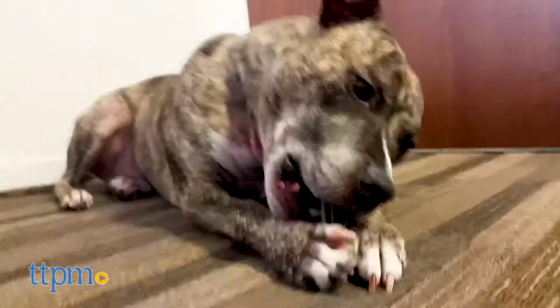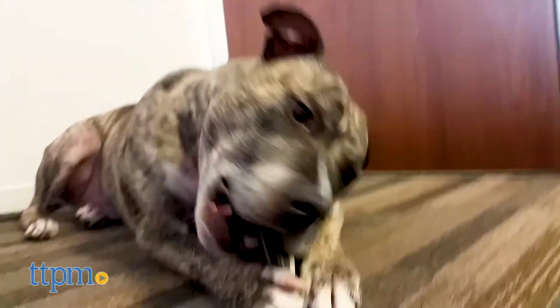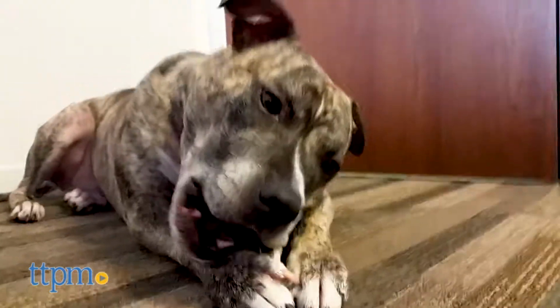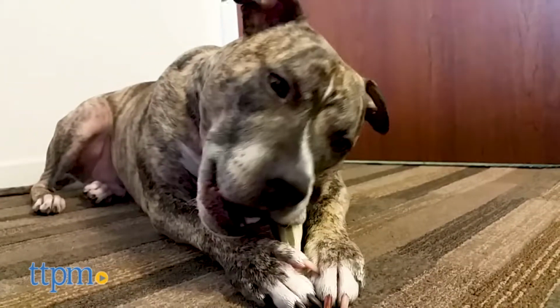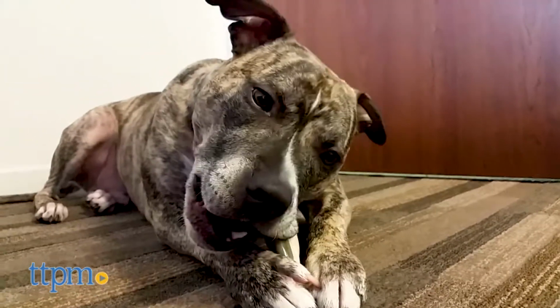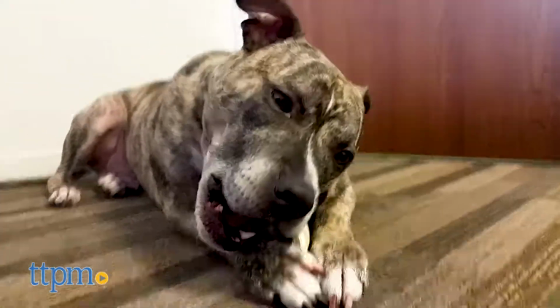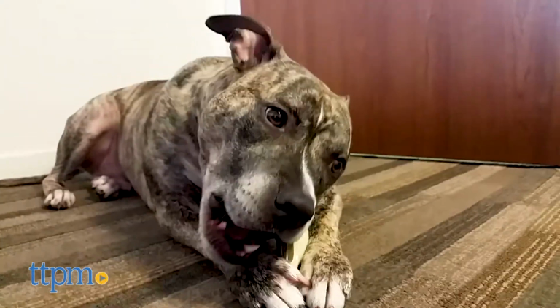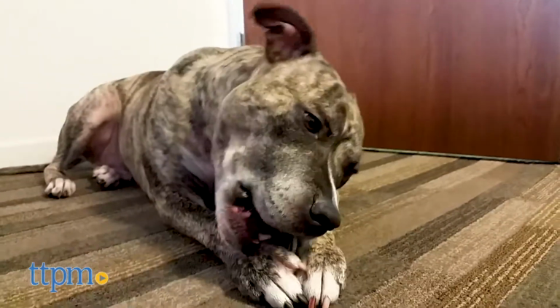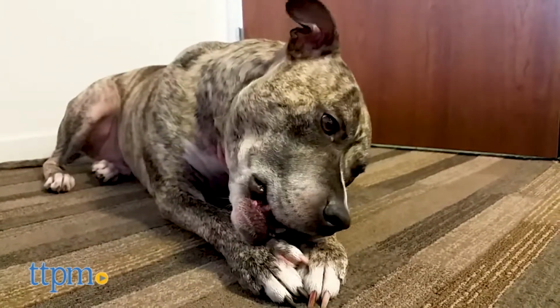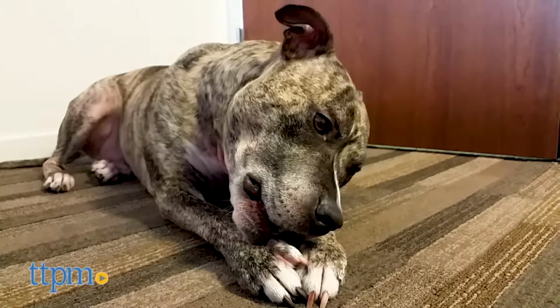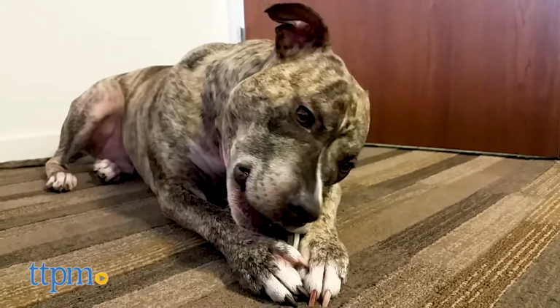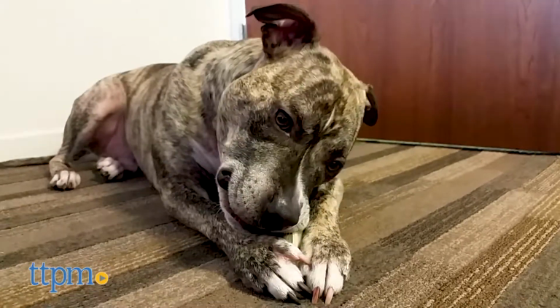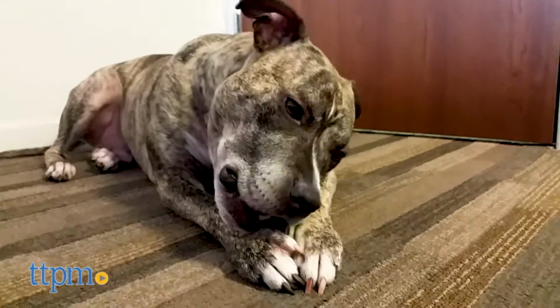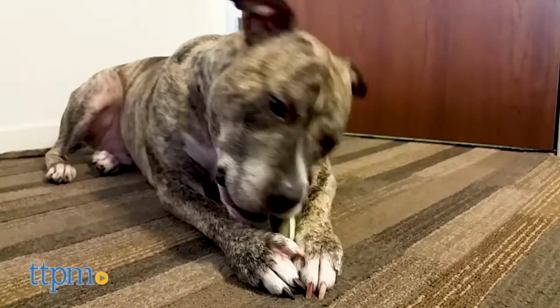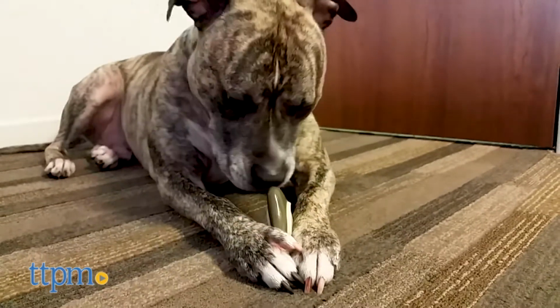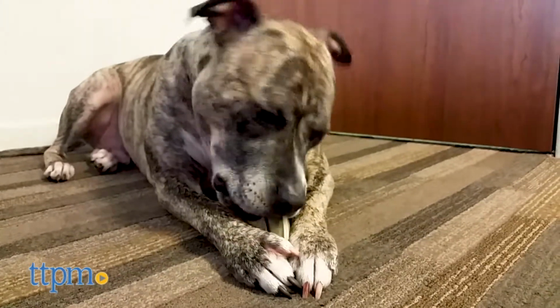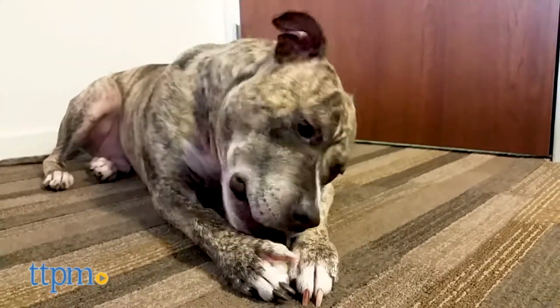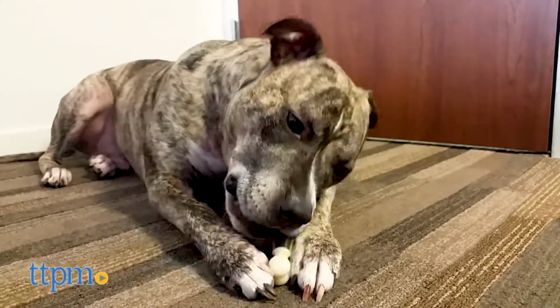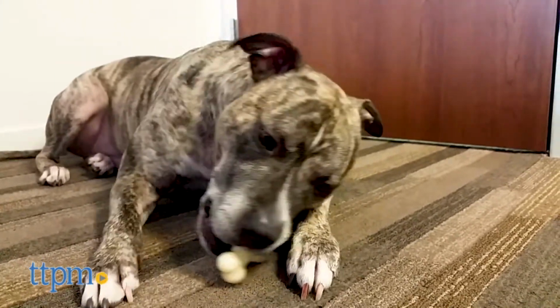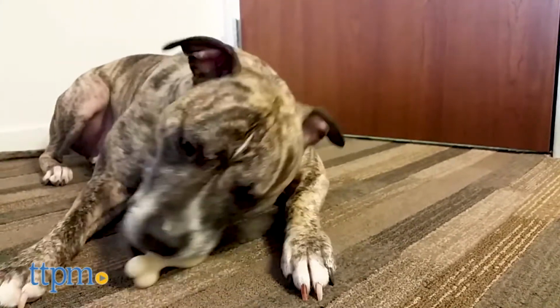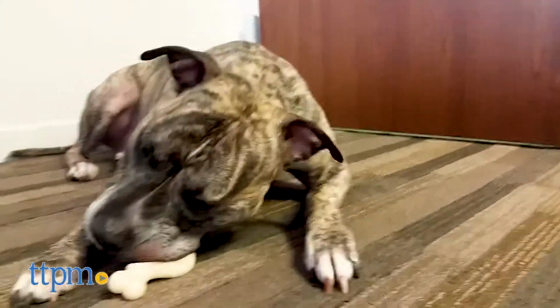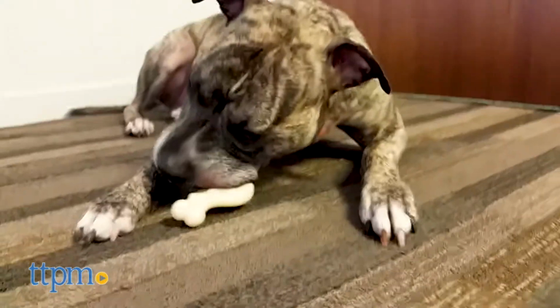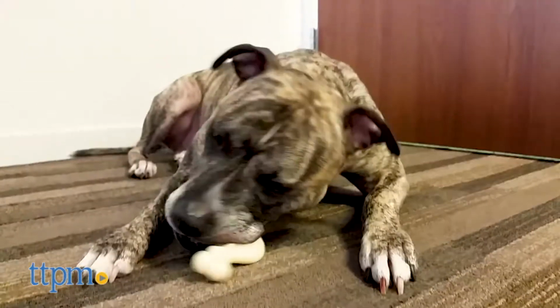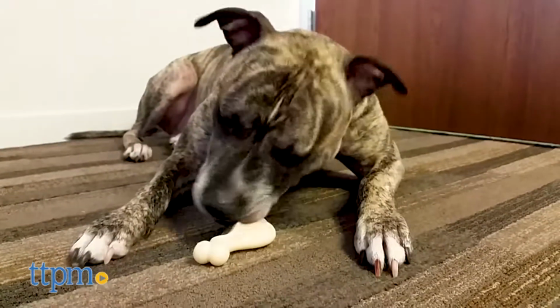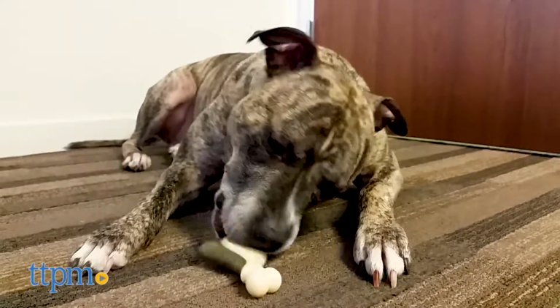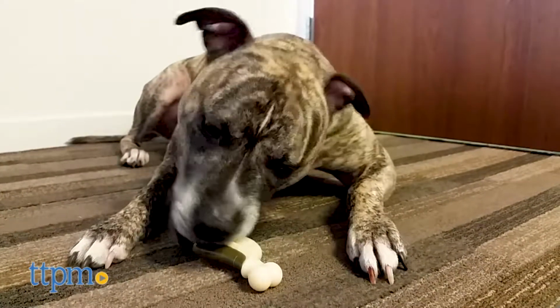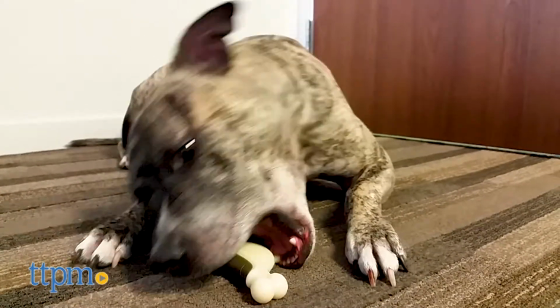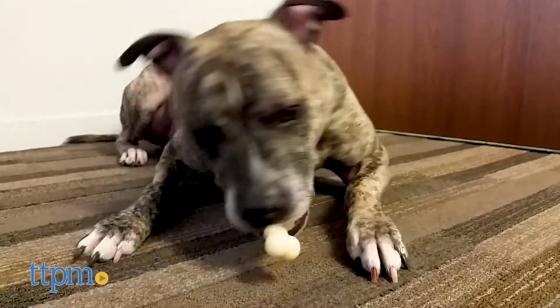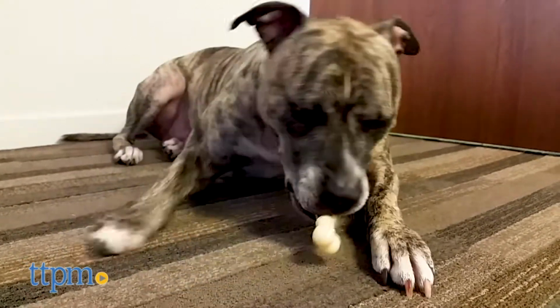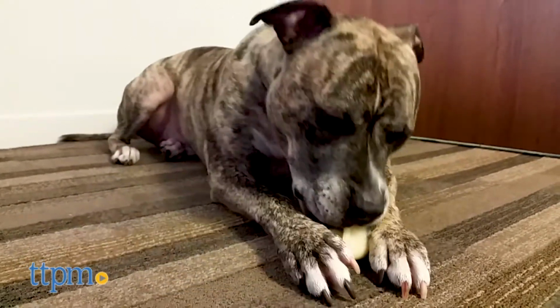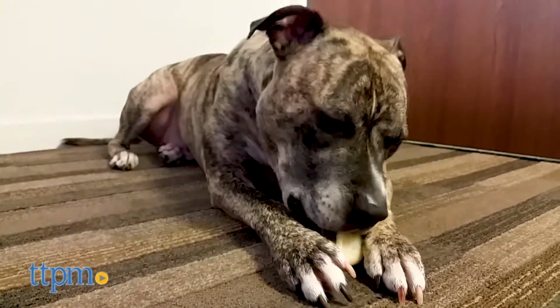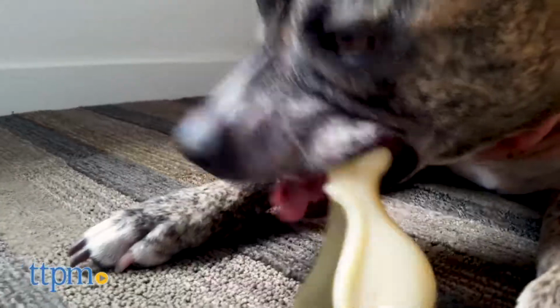I like that these bones are dual texture, which is designed to help clean your dog's teeth and massage their gums. That being said, you do need to watch your dog with these drumsticks for sharp edges. After they are chewed, they can get sharp edges.